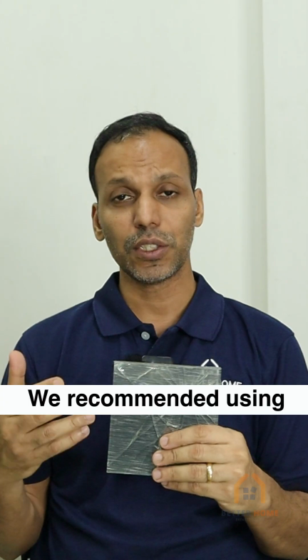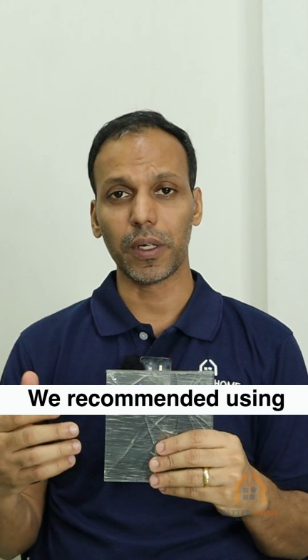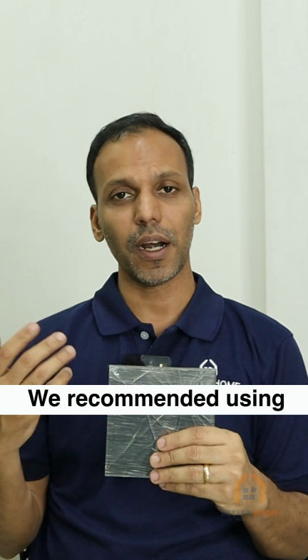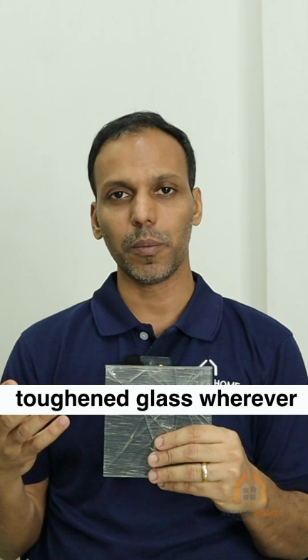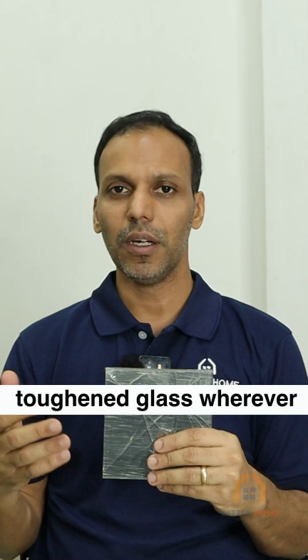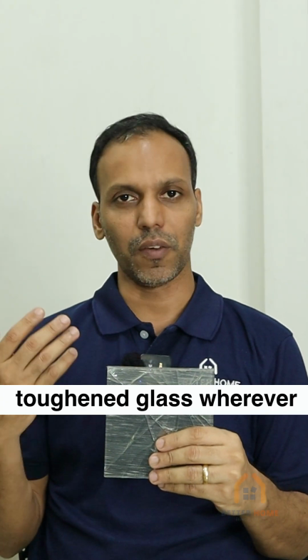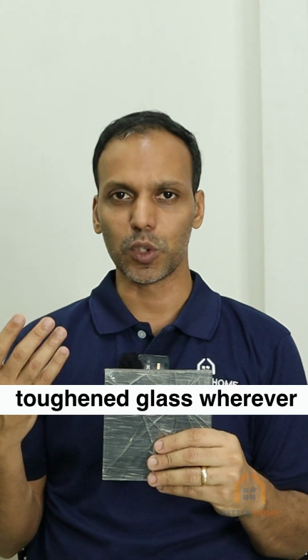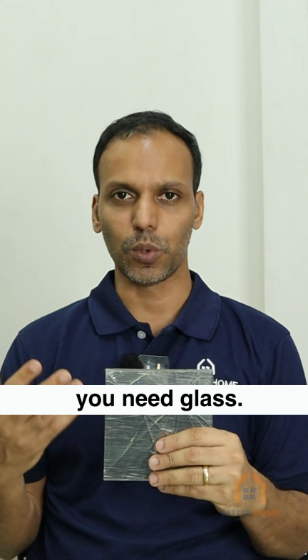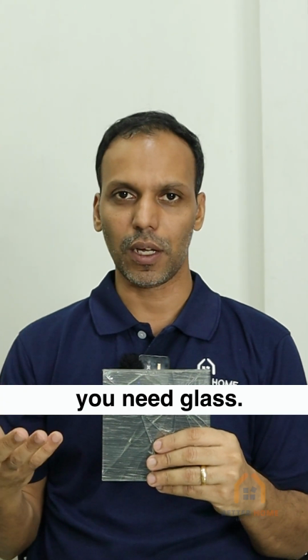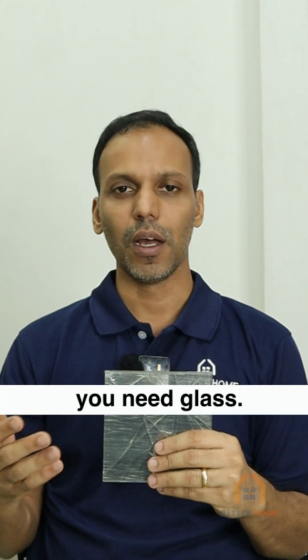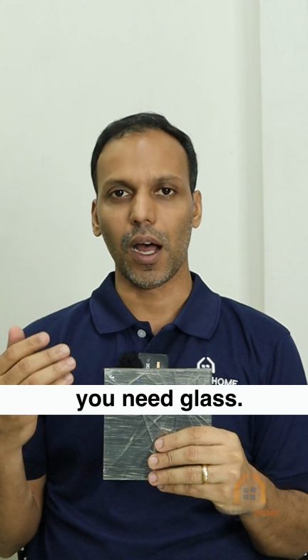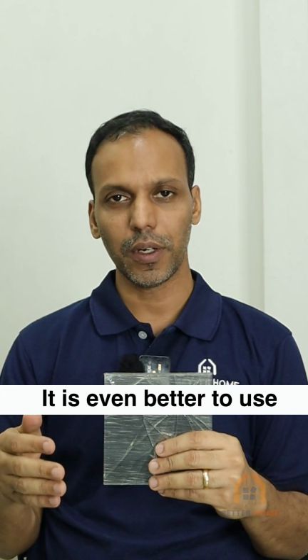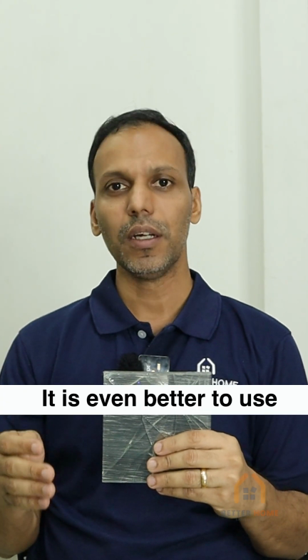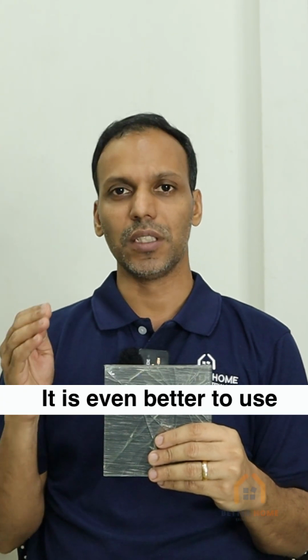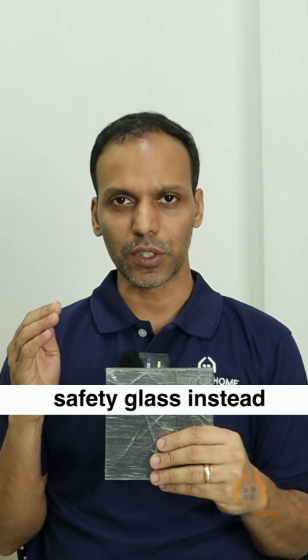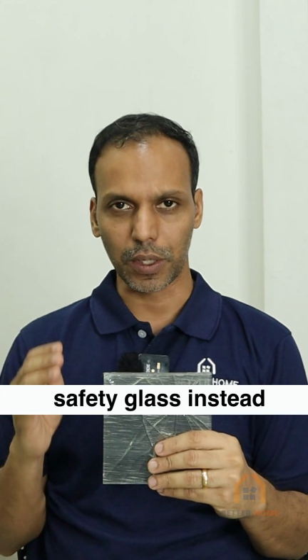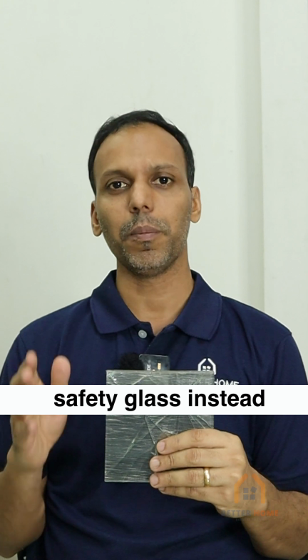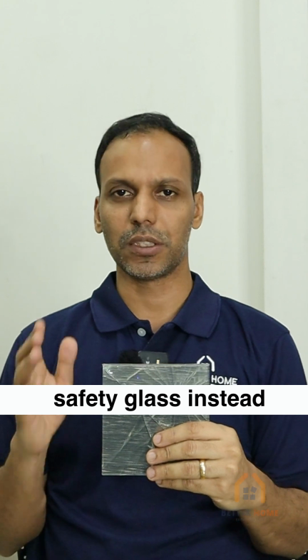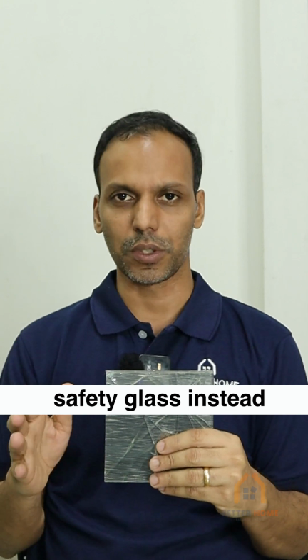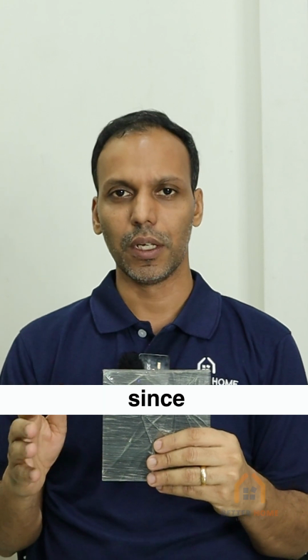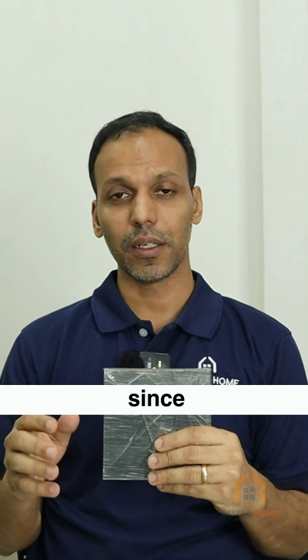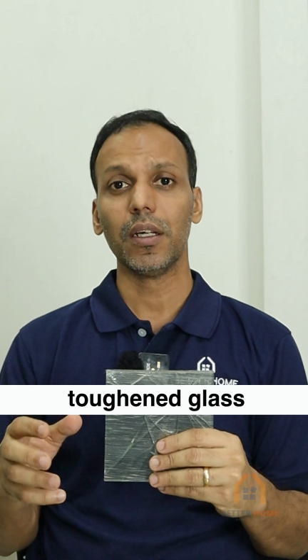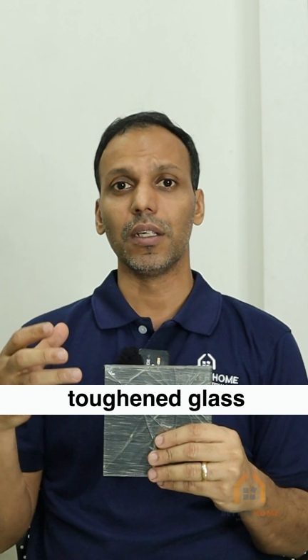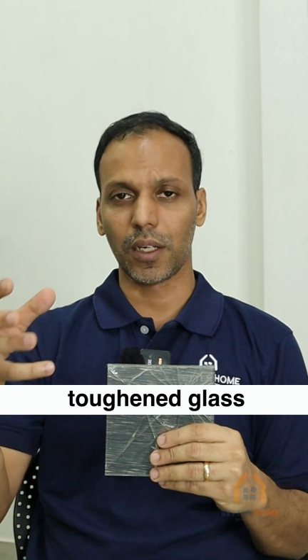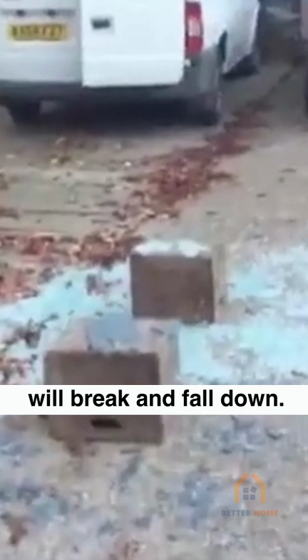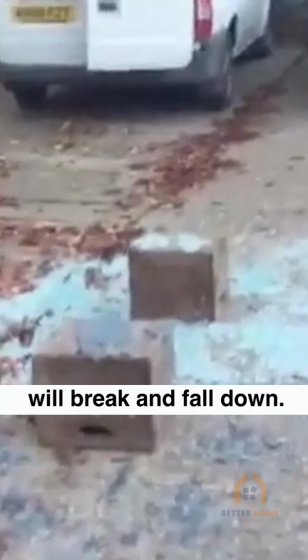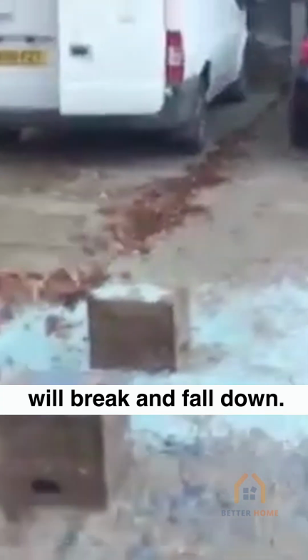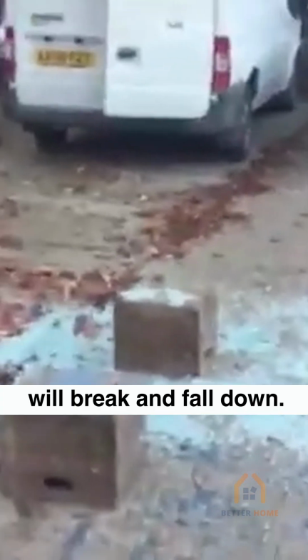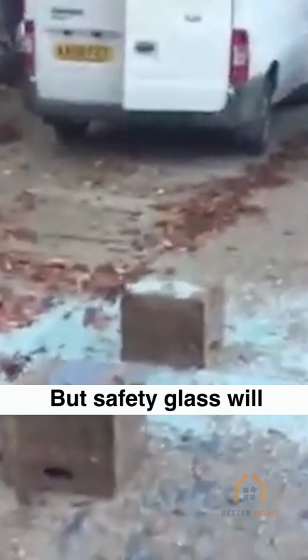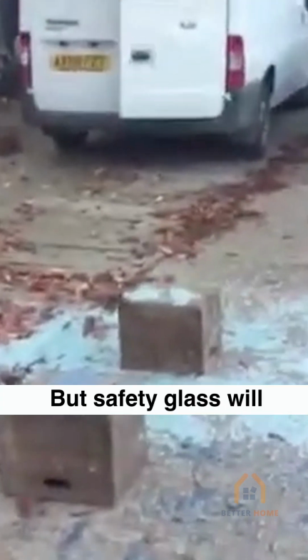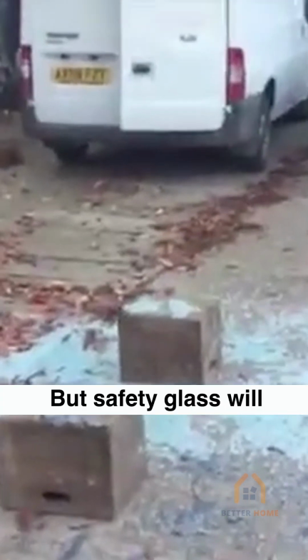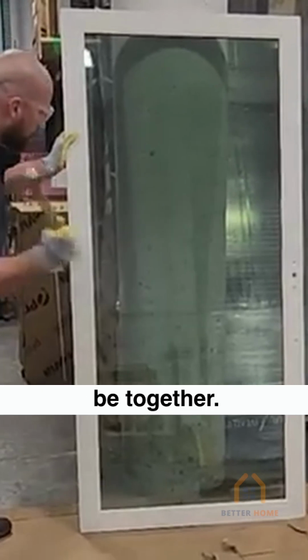We recommend using toughened glass wherever you need glass. But it is even better to use safety glass instead, since toughened glass will break and fall down, but safety glass will stay together.